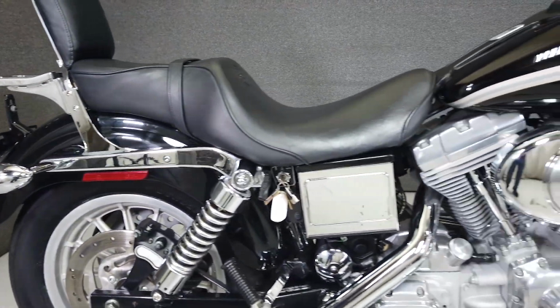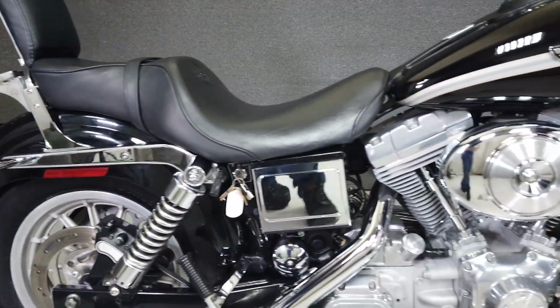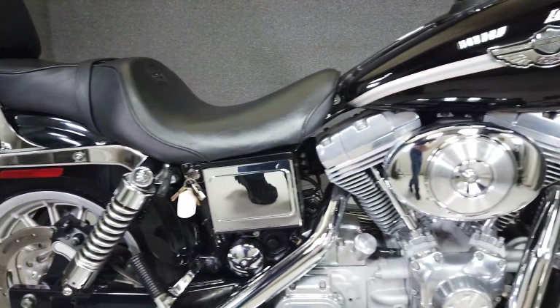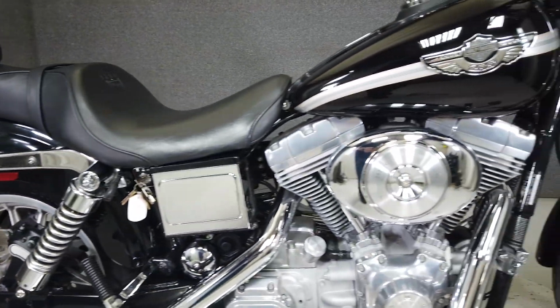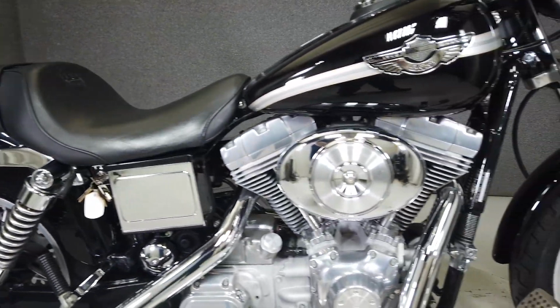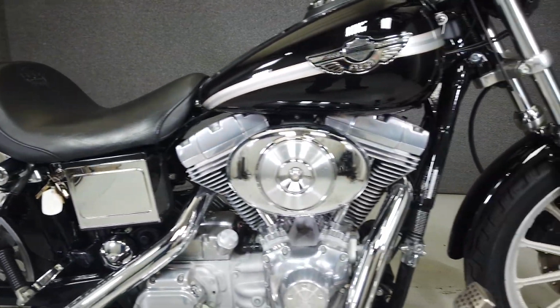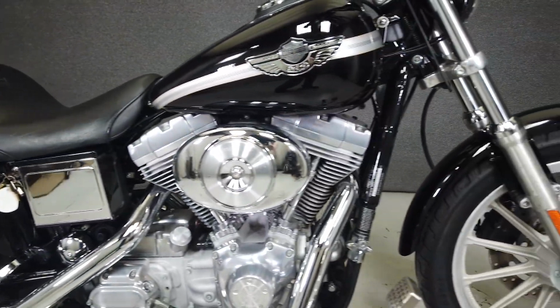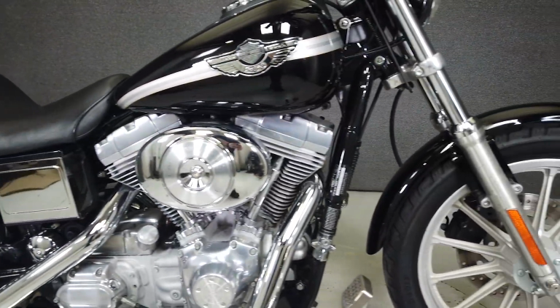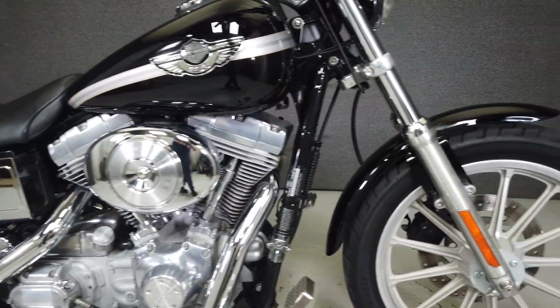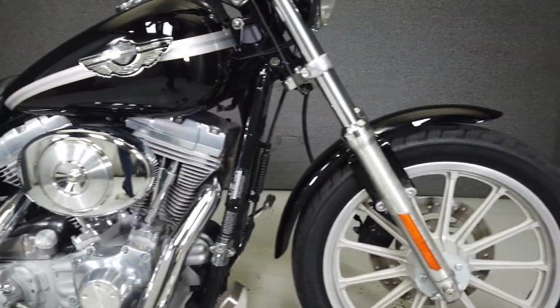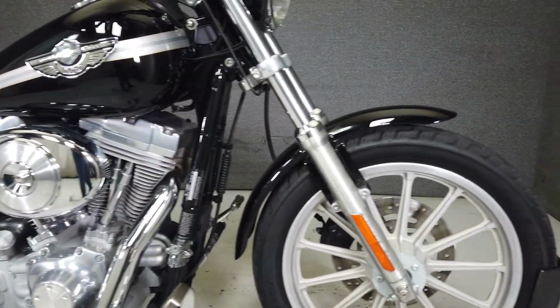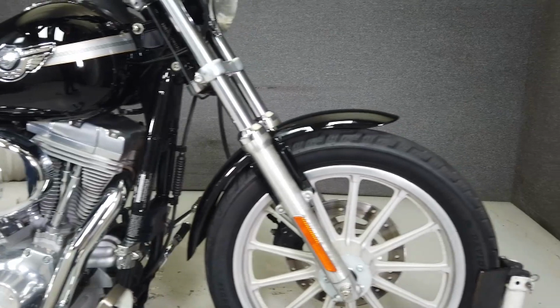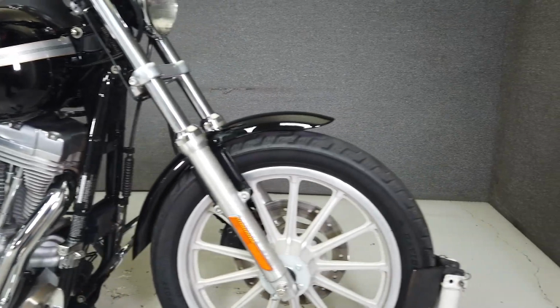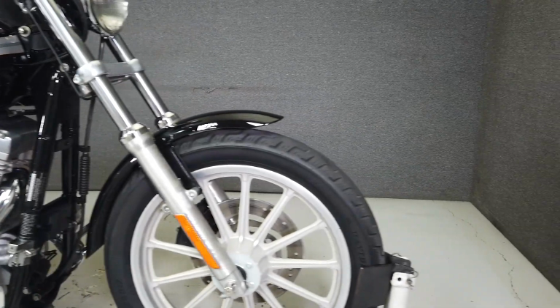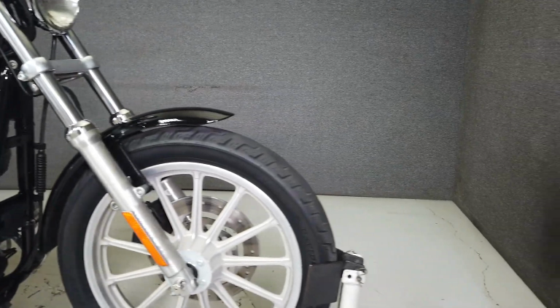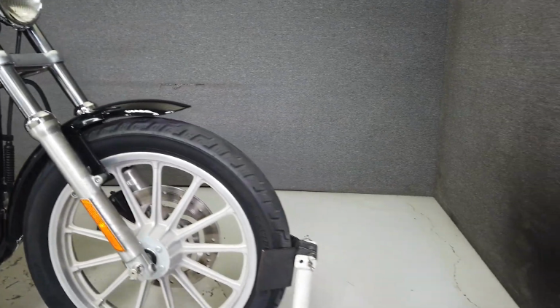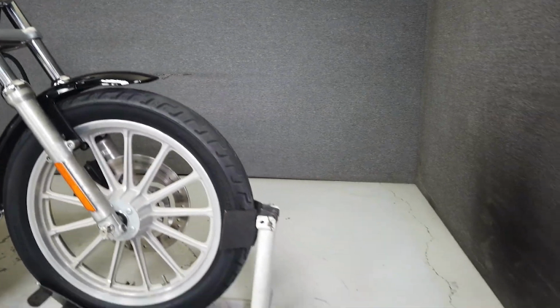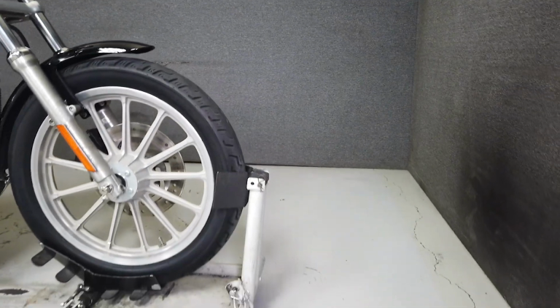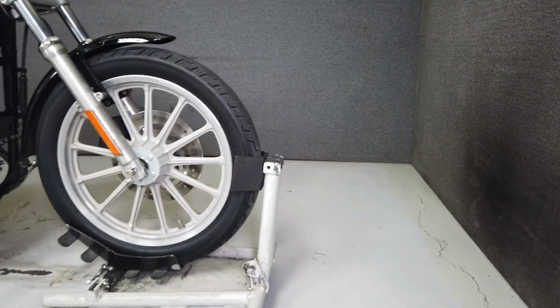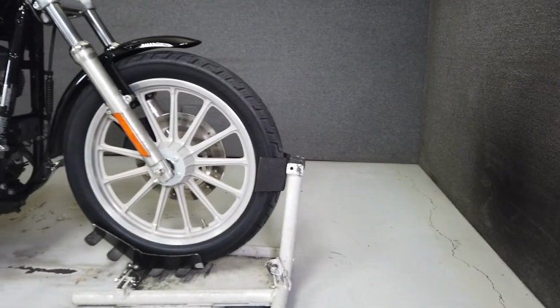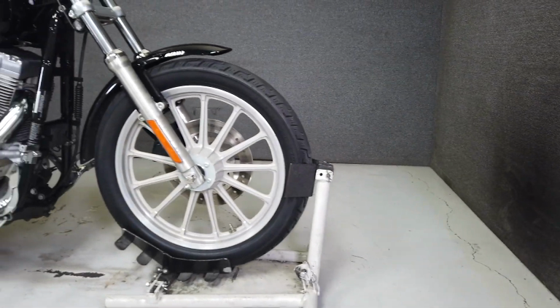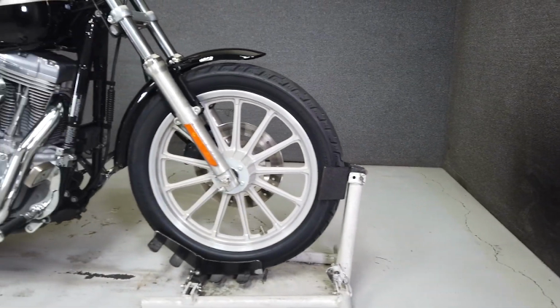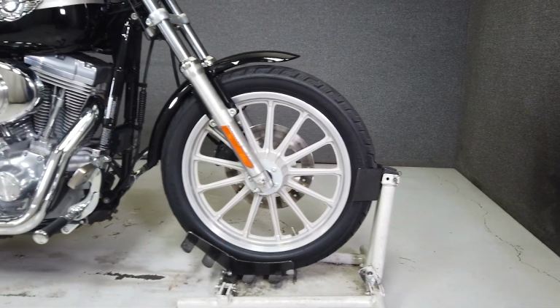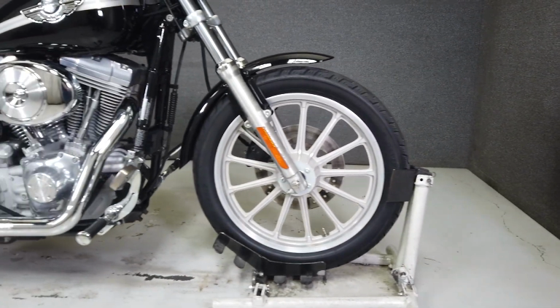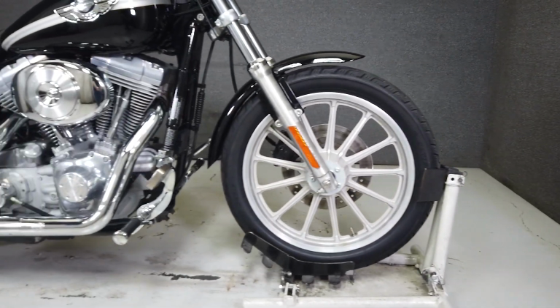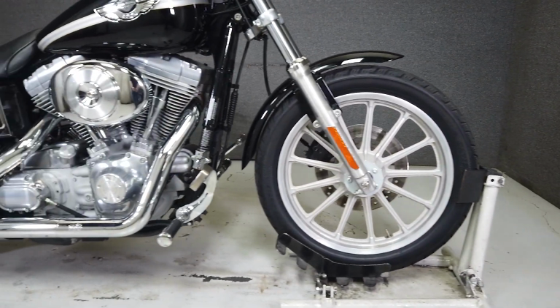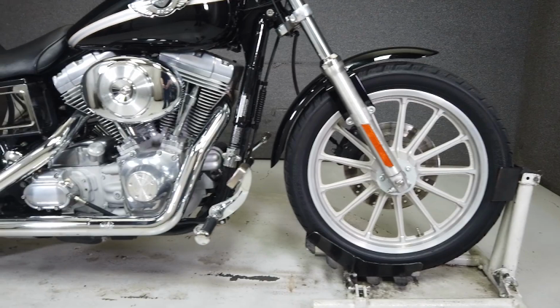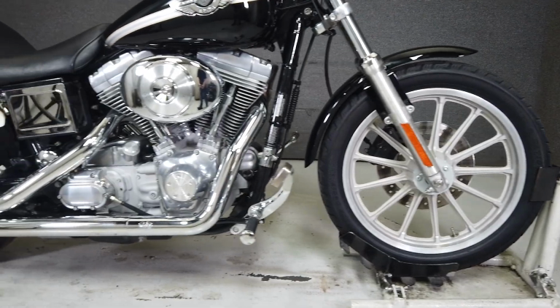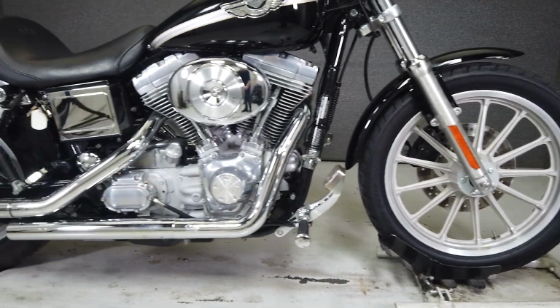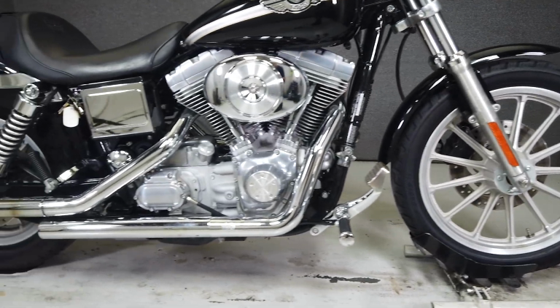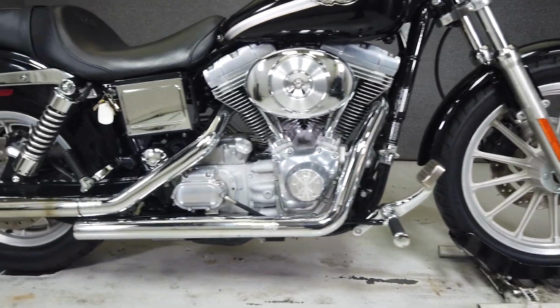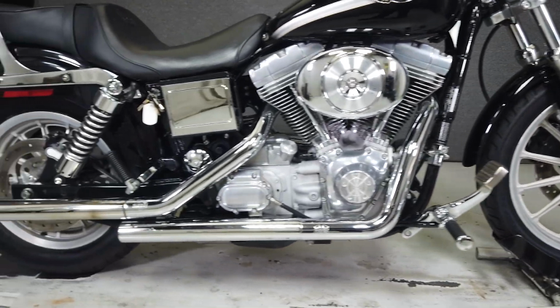This would be a great option for a rider looking to get onto a big twin. At 630 pounds with a lower seat height of 26.6 inches, the Superglide is a maneuverable bike that delivers smooth handling on the Dyna platform.